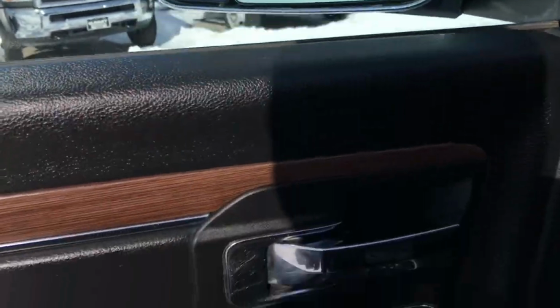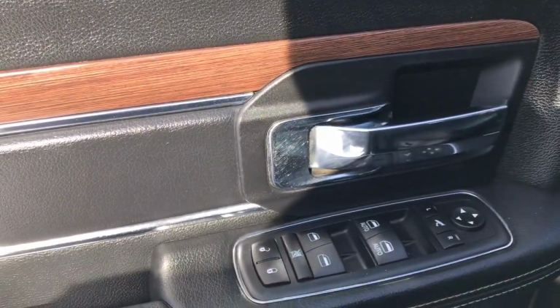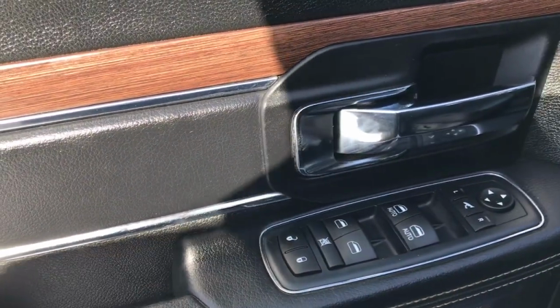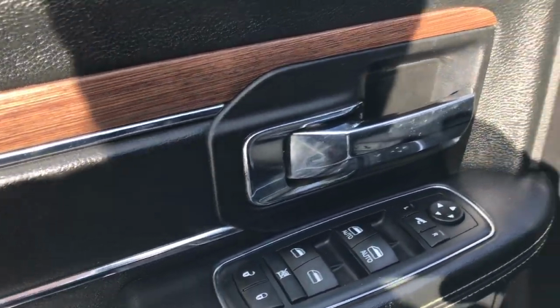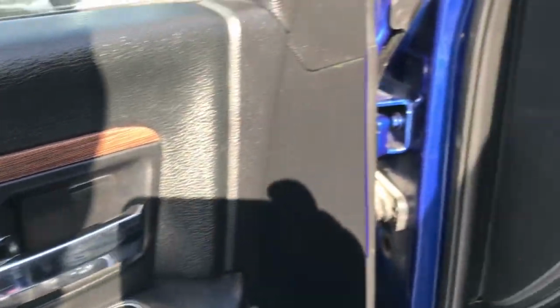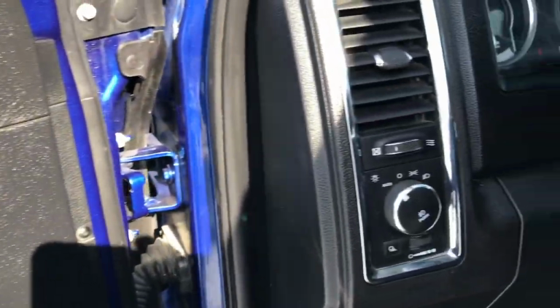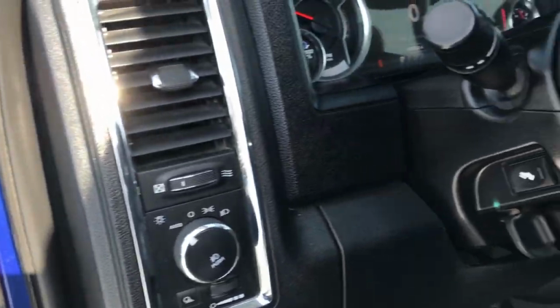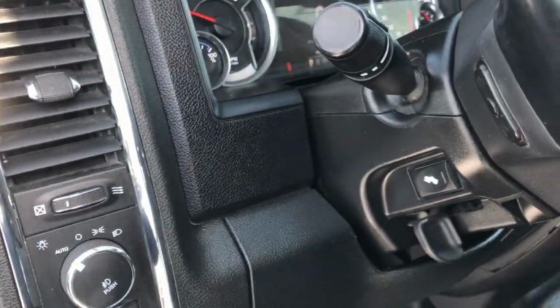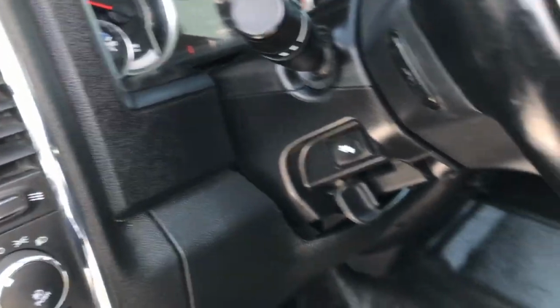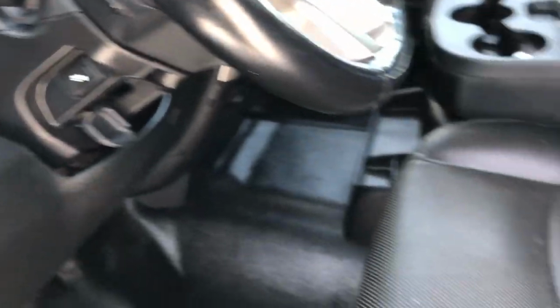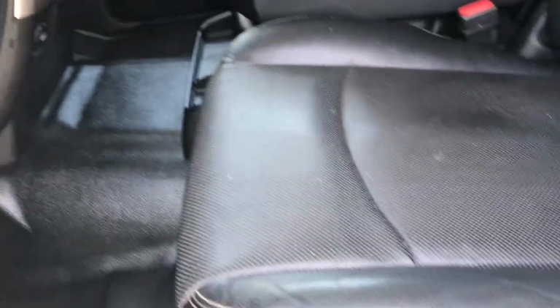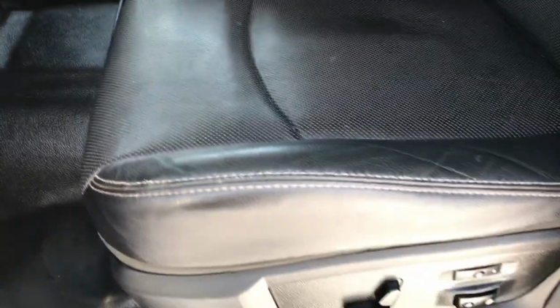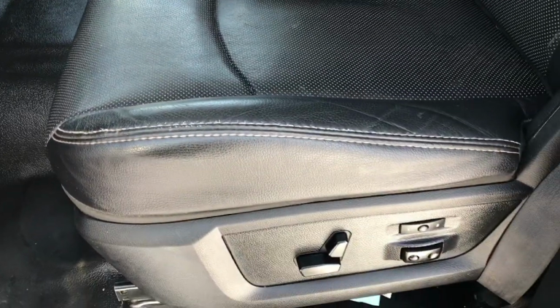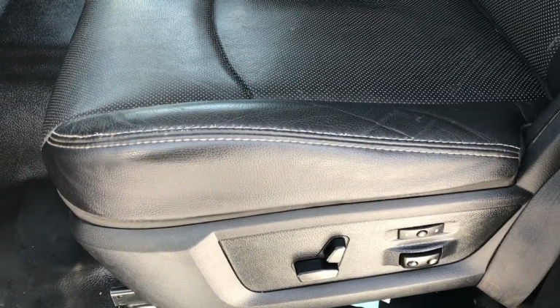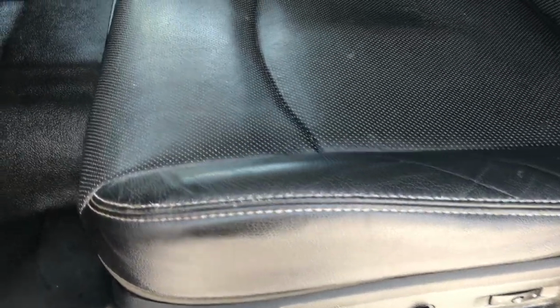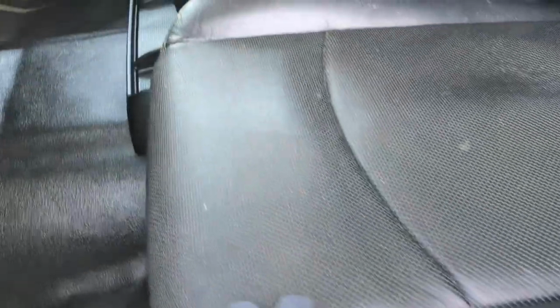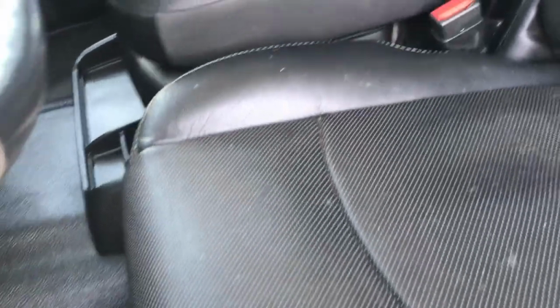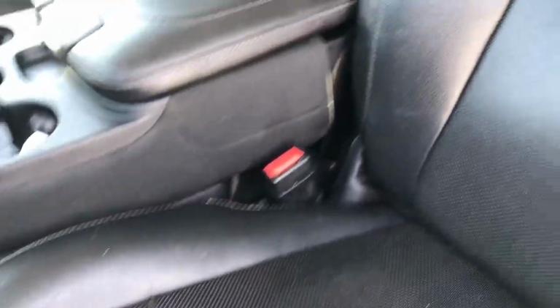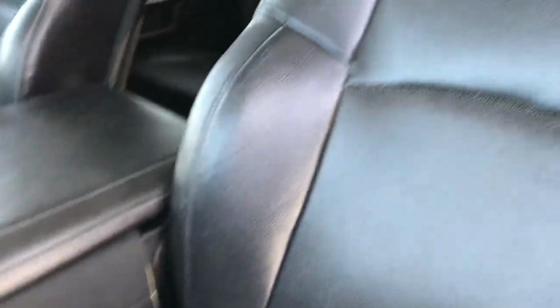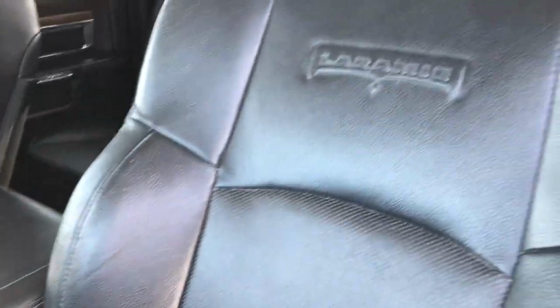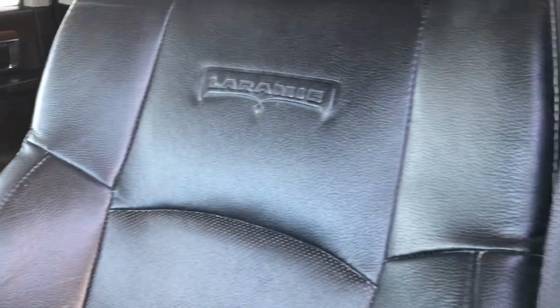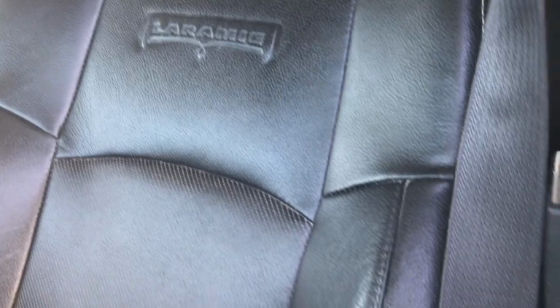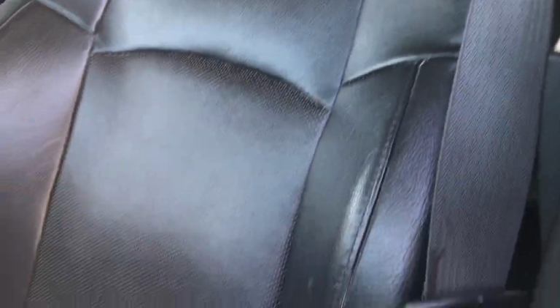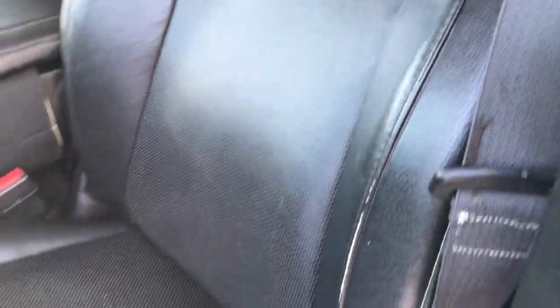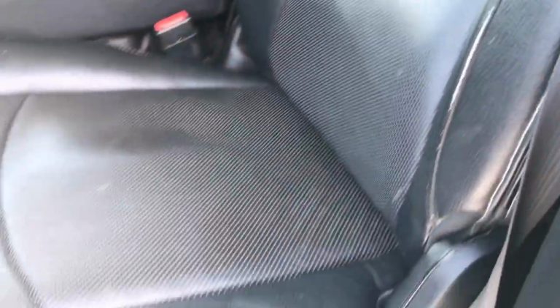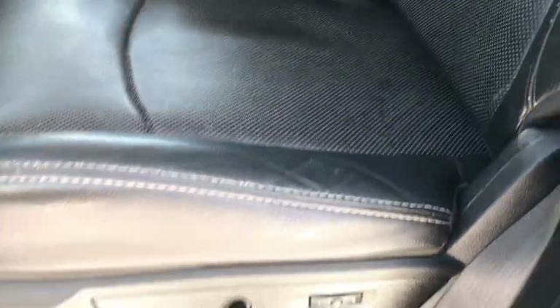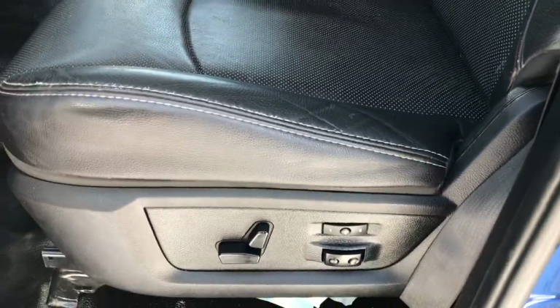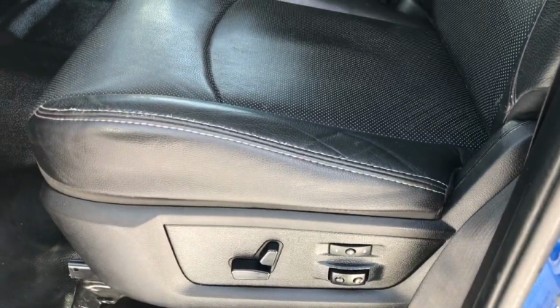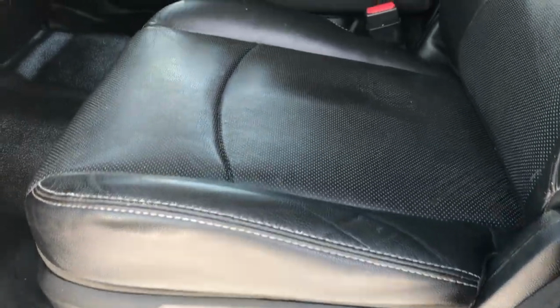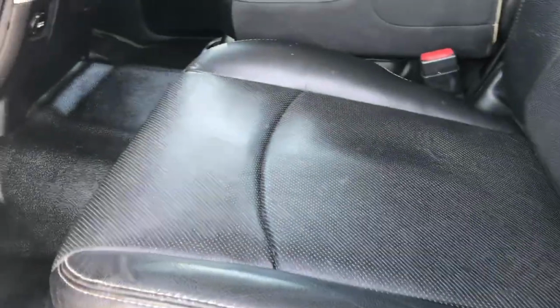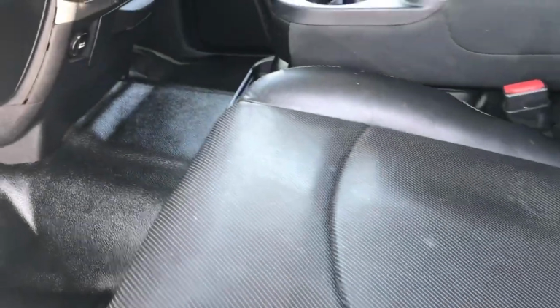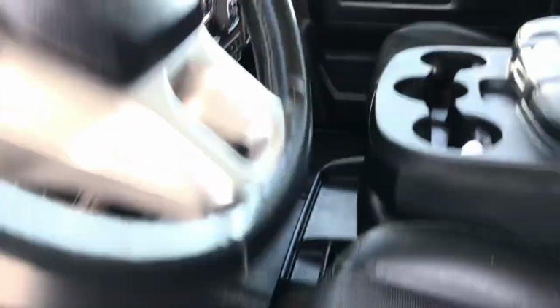Power windows, power locks, power mirrors, auto headlamps, and power pedals. Inside, the Laramie package gives you the black leather interior. There are no rips or tears on this seat — pretty nice condition. It has a memory driver's seat, and both of these seats are heated and cooled.